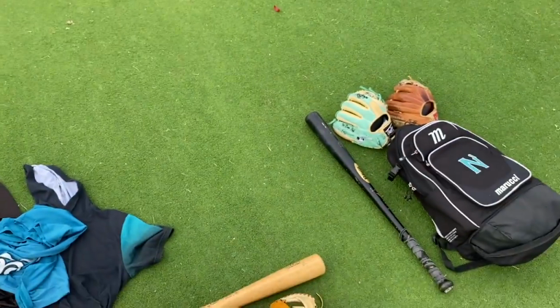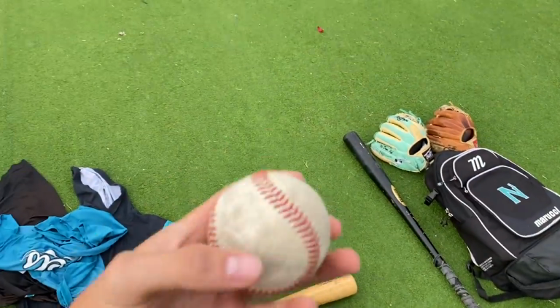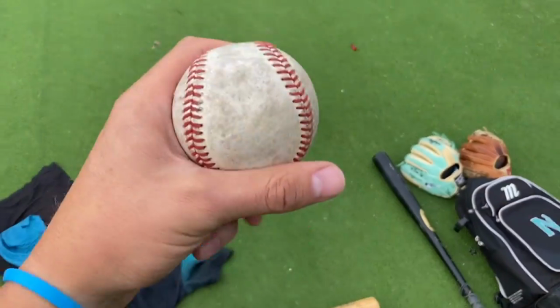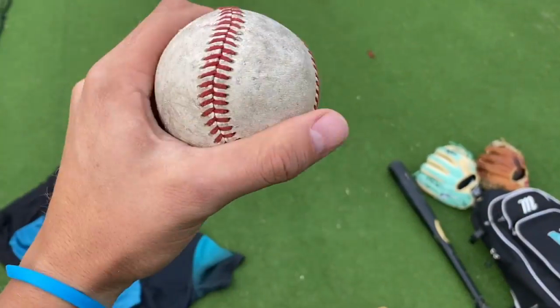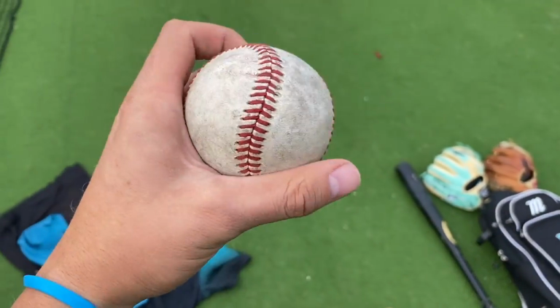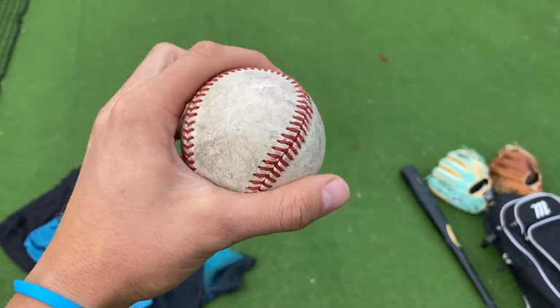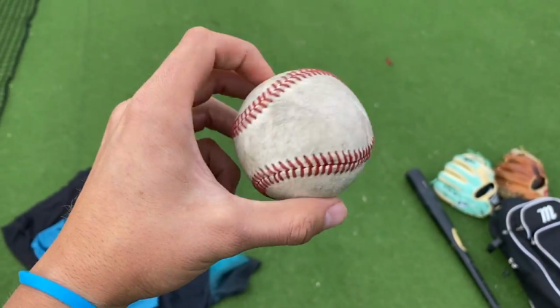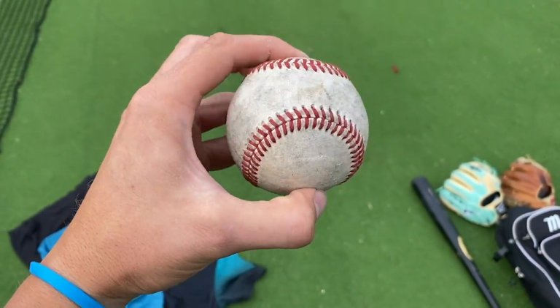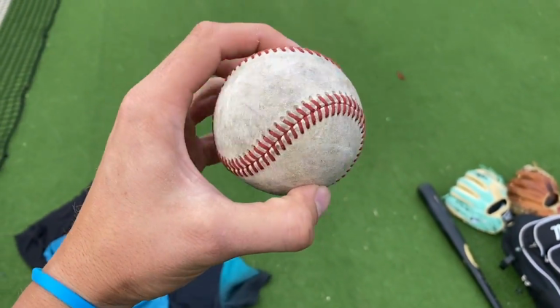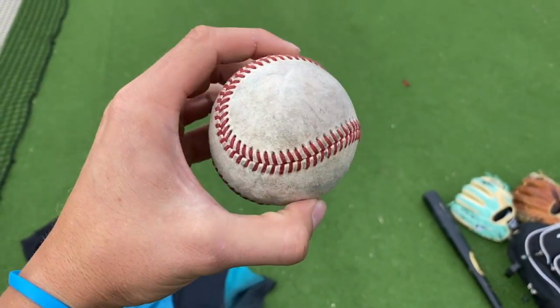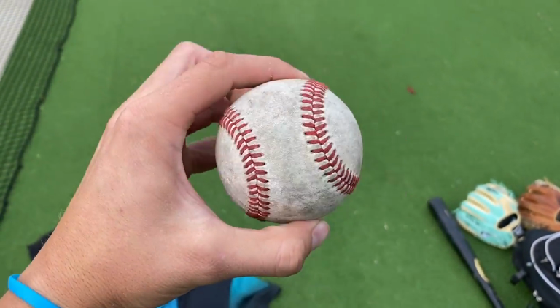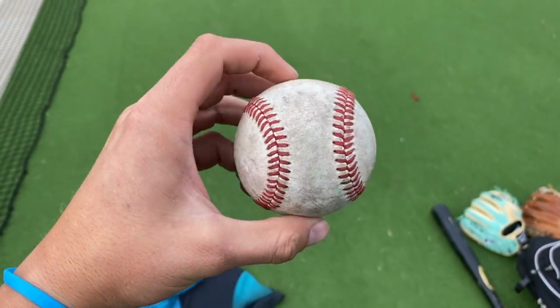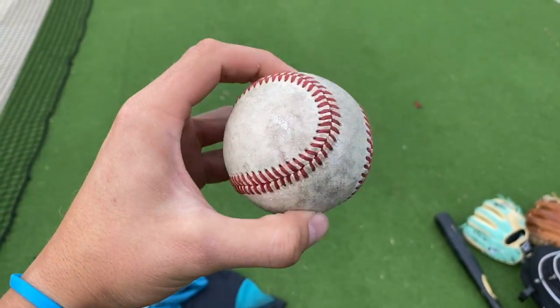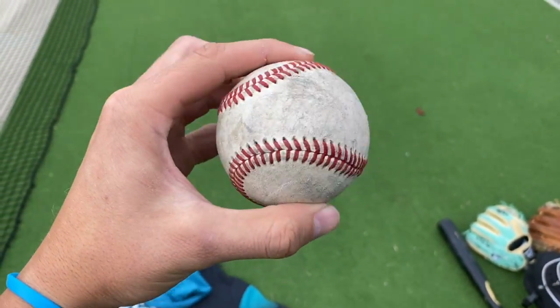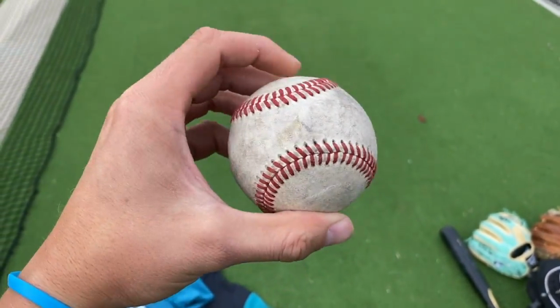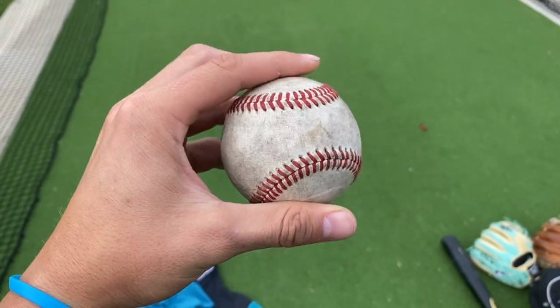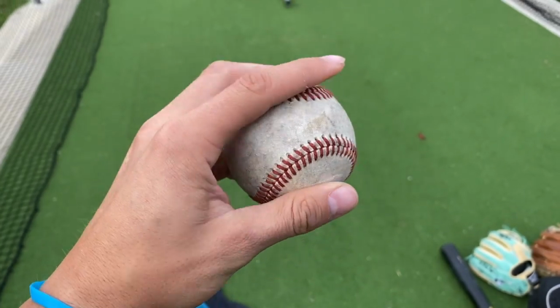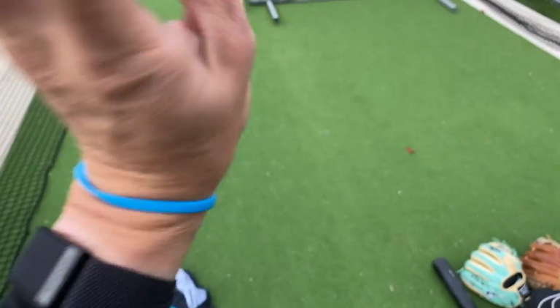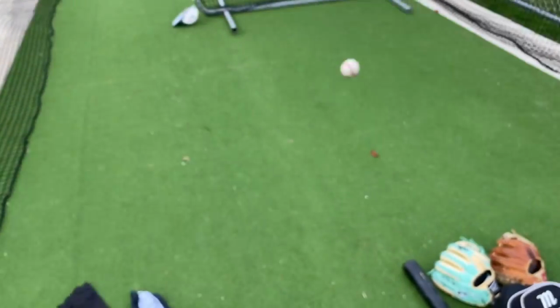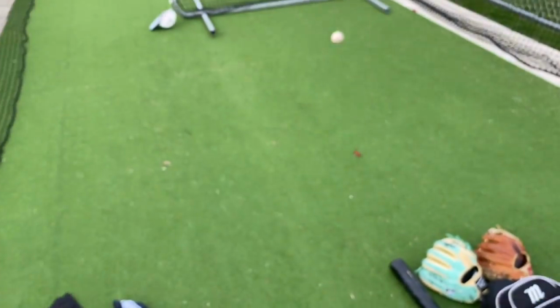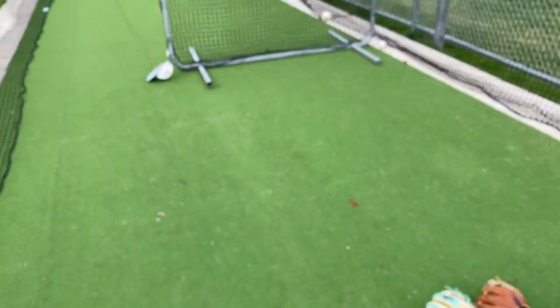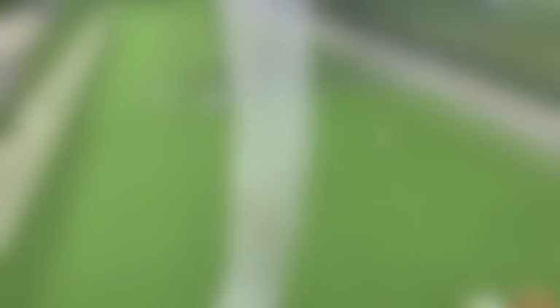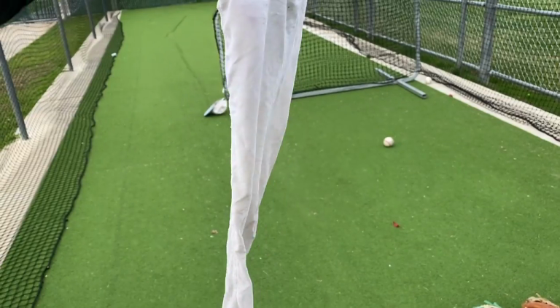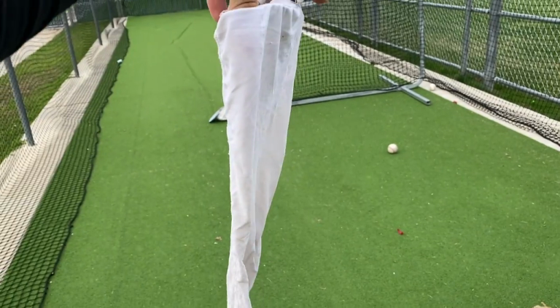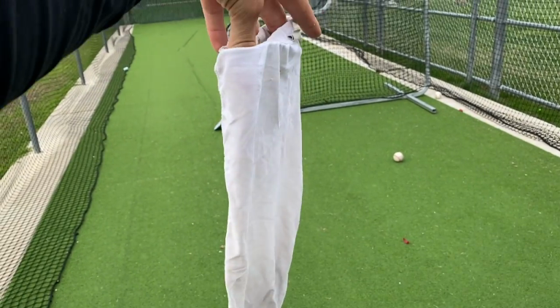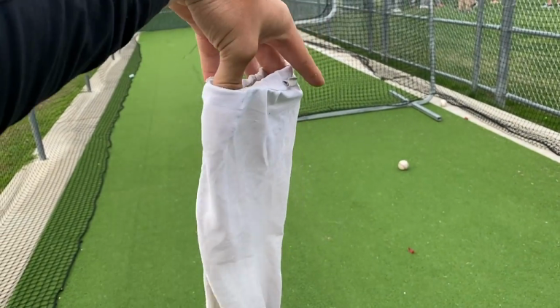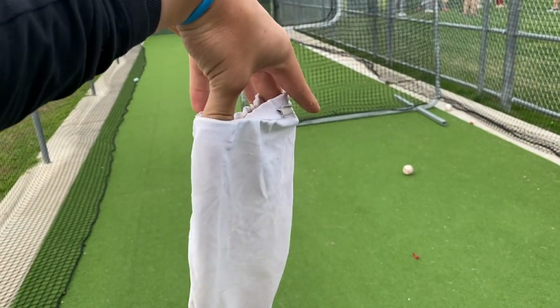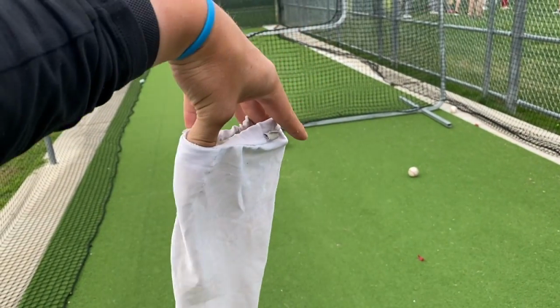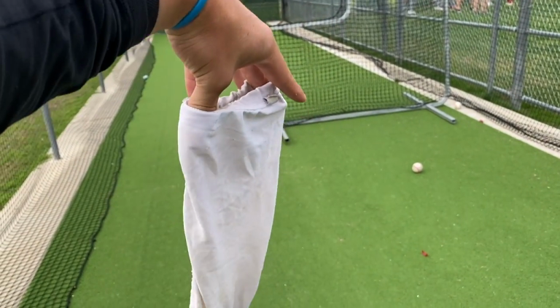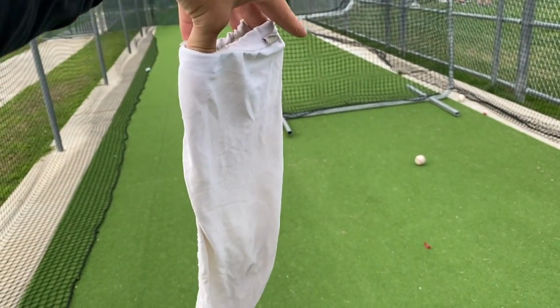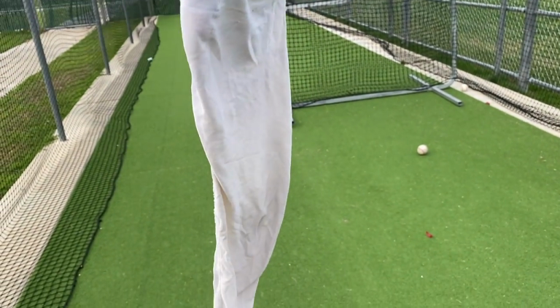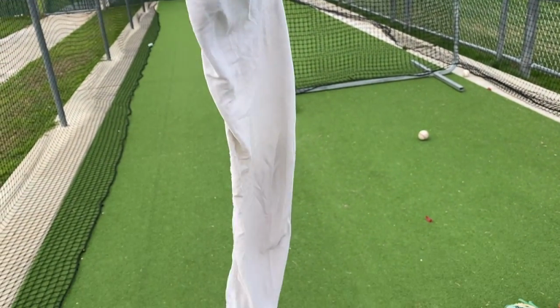Here's another baseball — a Bisbo. Pretty subpar ball if you ask me. And here we have an extra long sleeve.